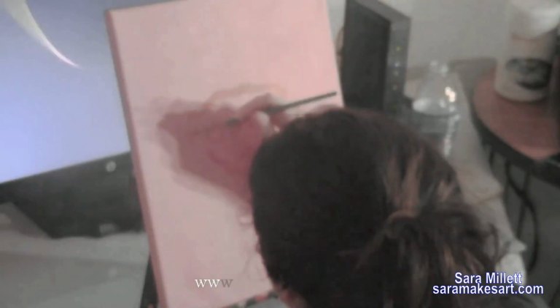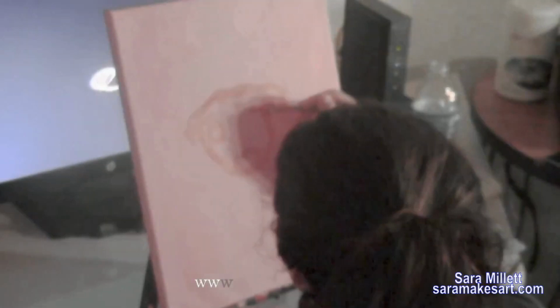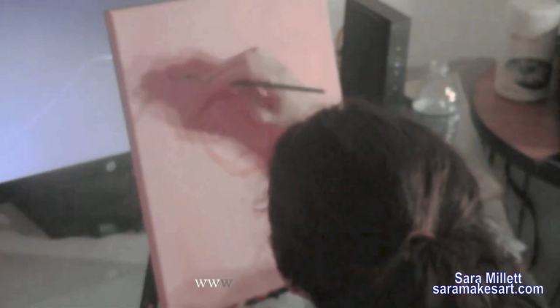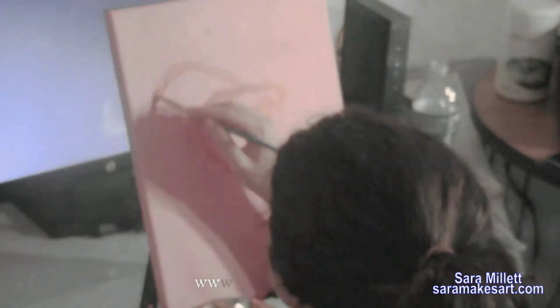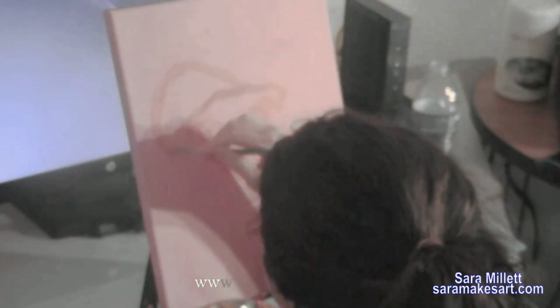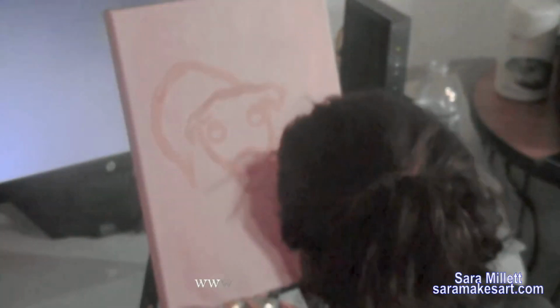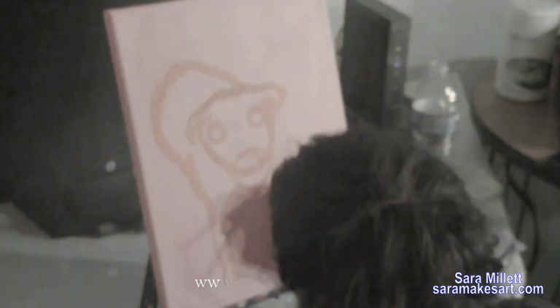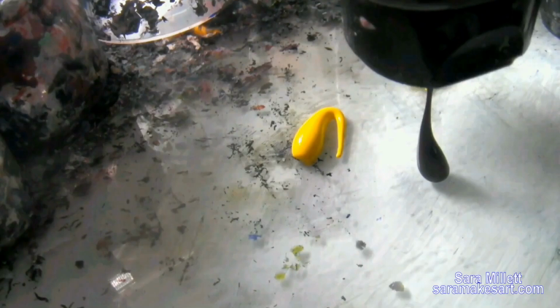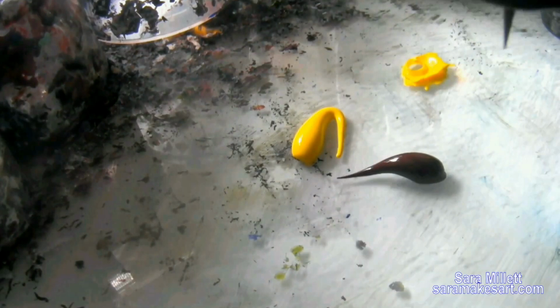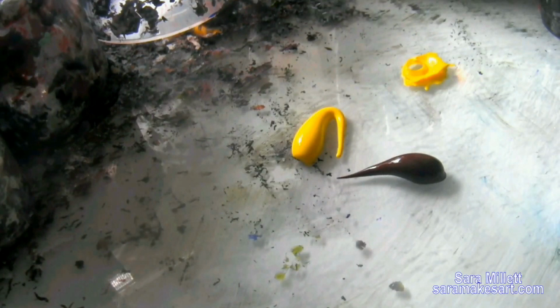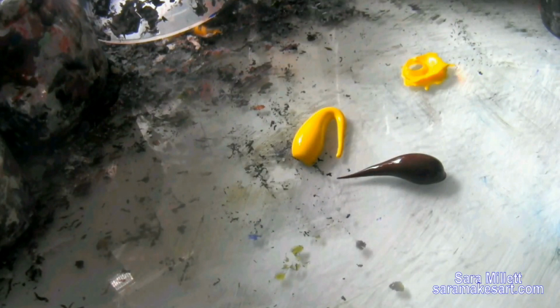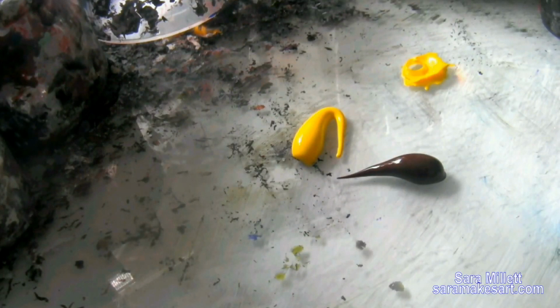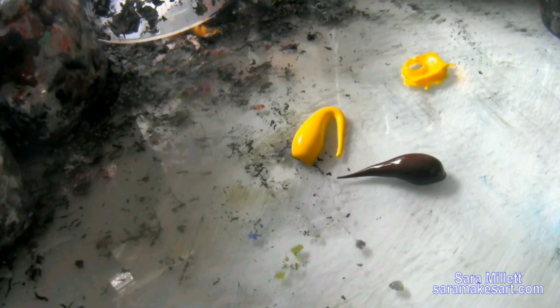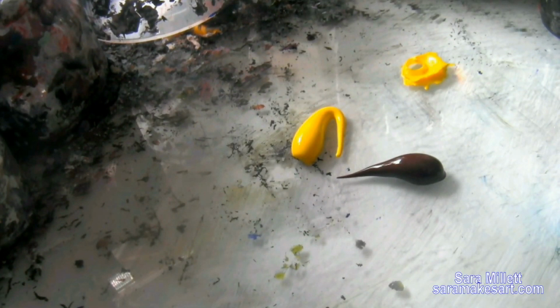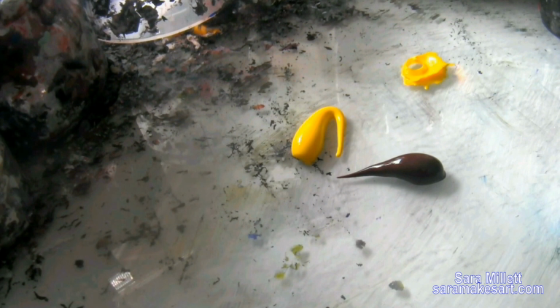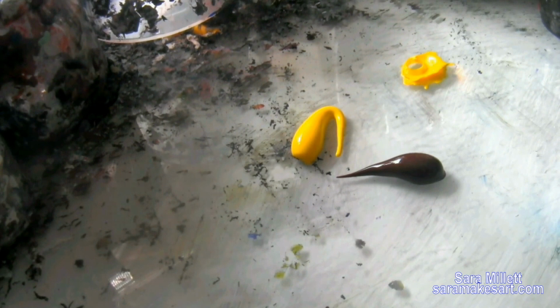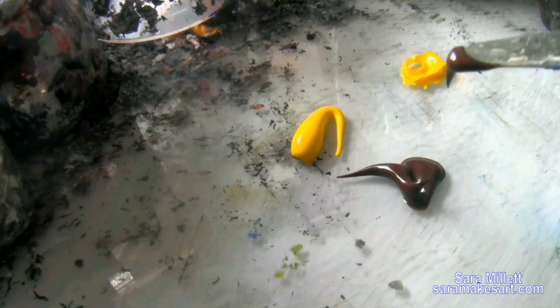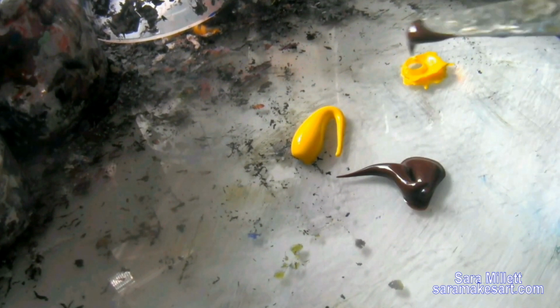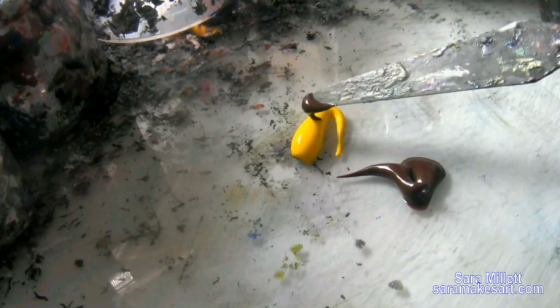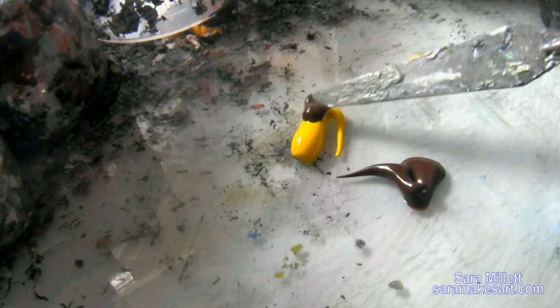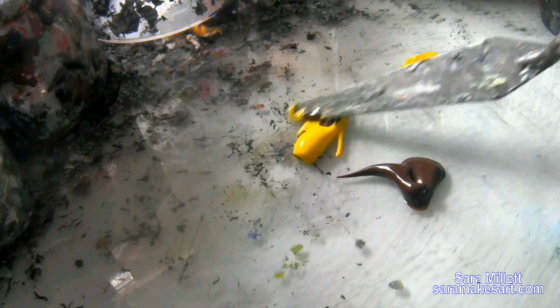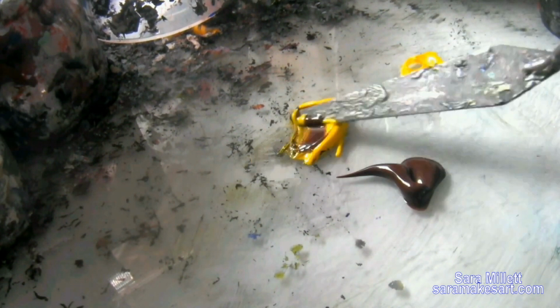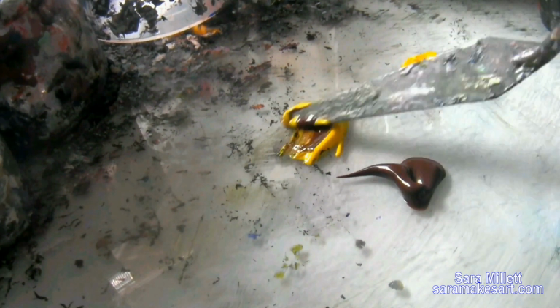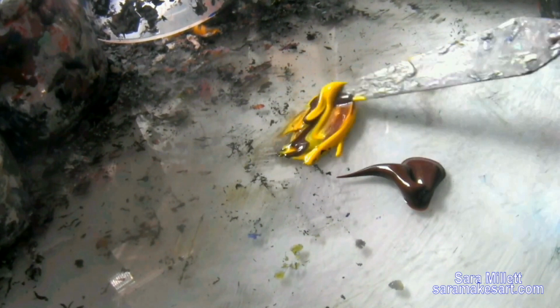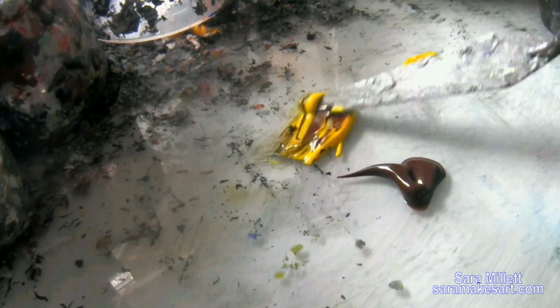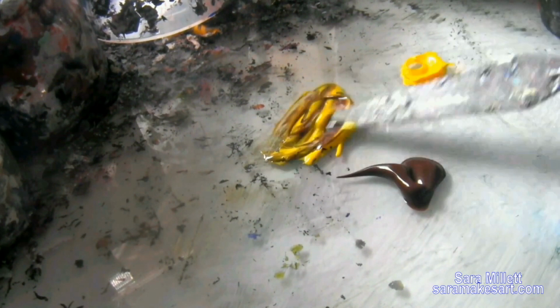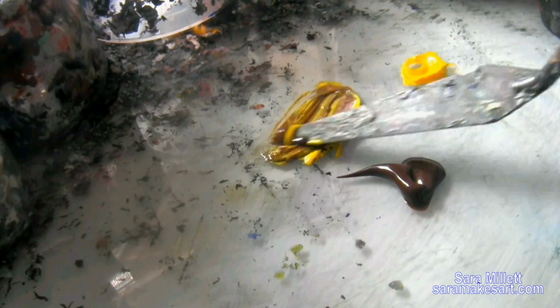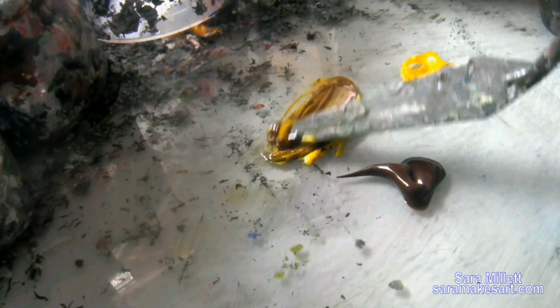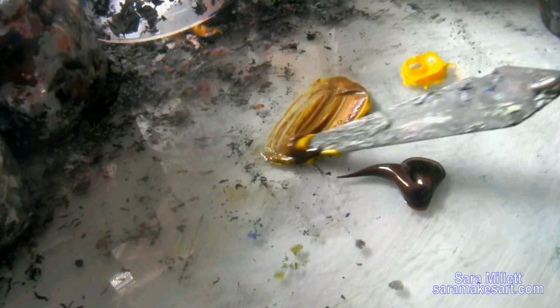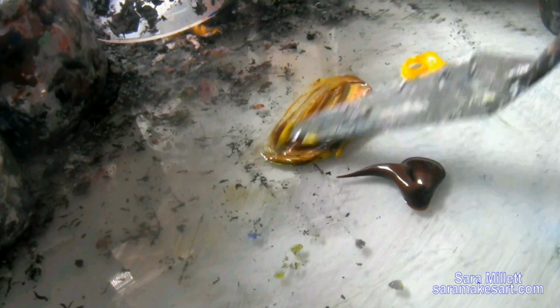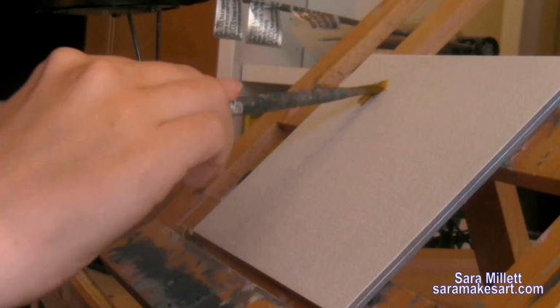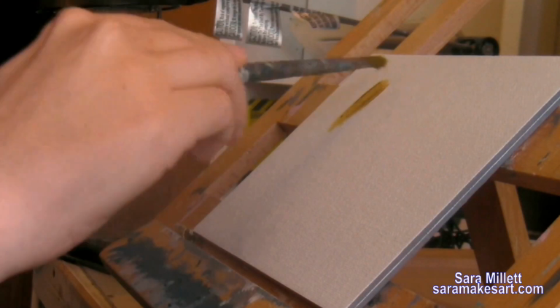This came about when I was working on this puppy that you're seeing here. At first I just mixed yellow and brown to make my golden brown, but when I put it on the canvas, it looked really muddy. I'm swatching it here, but it was even muddier and uglier than what you're seeing.